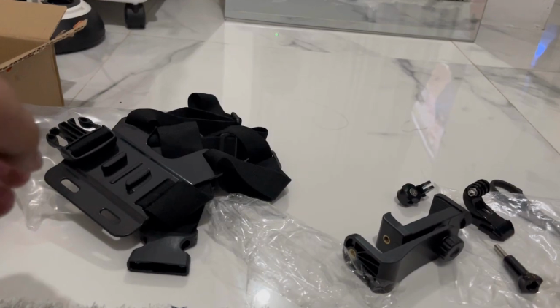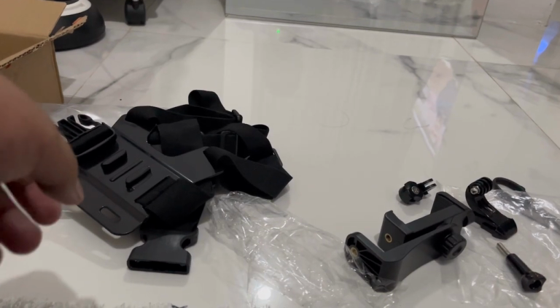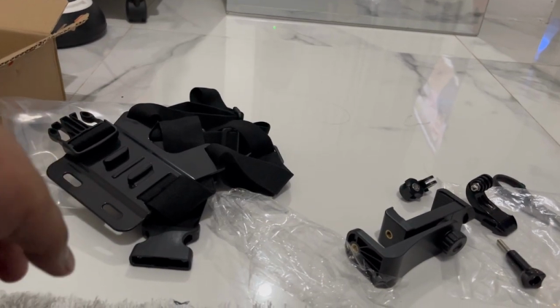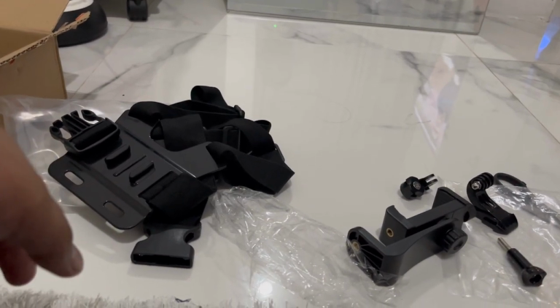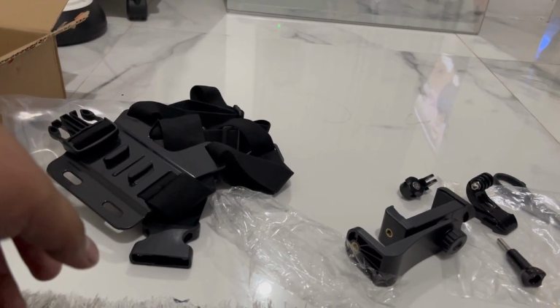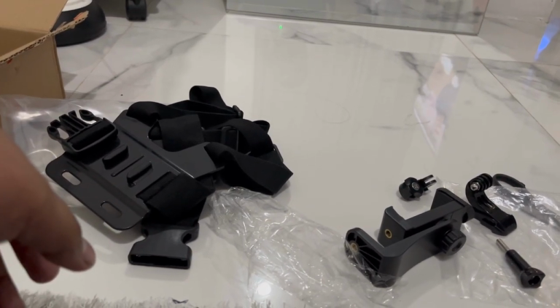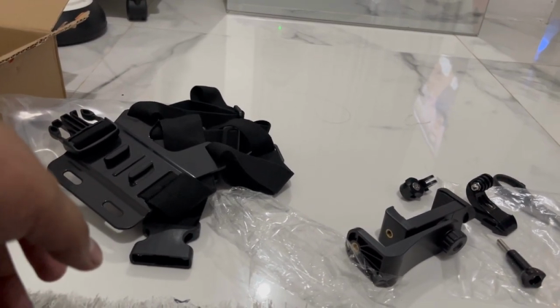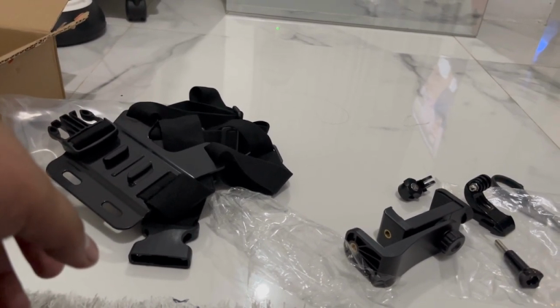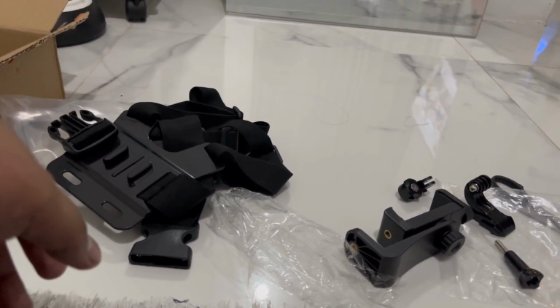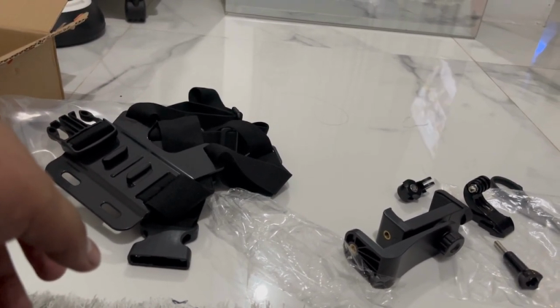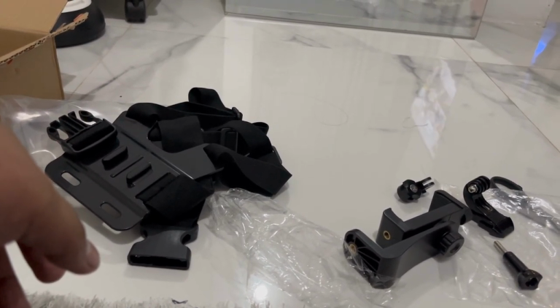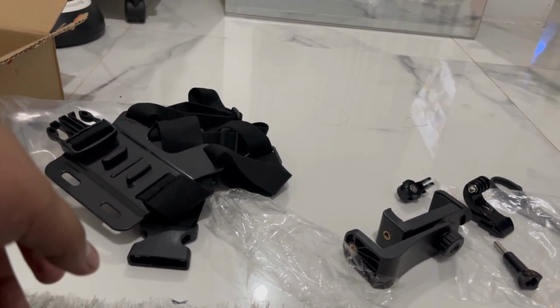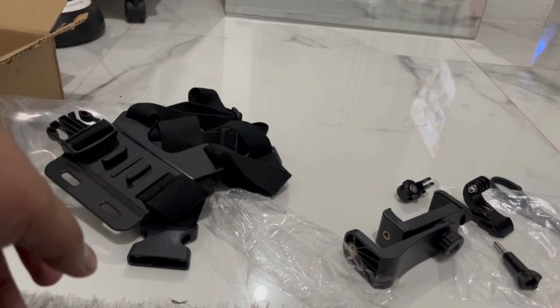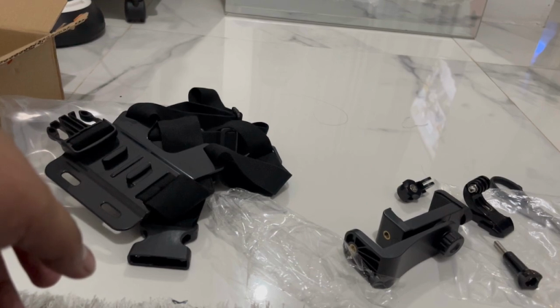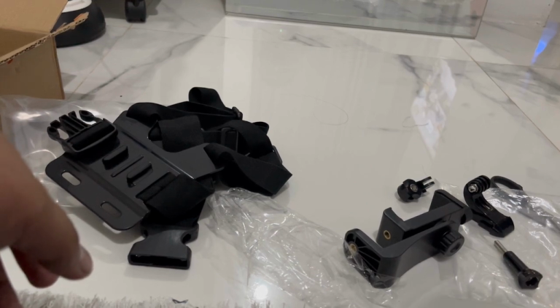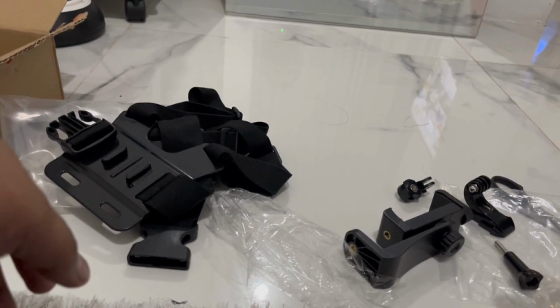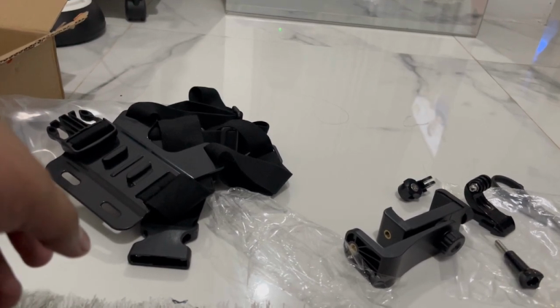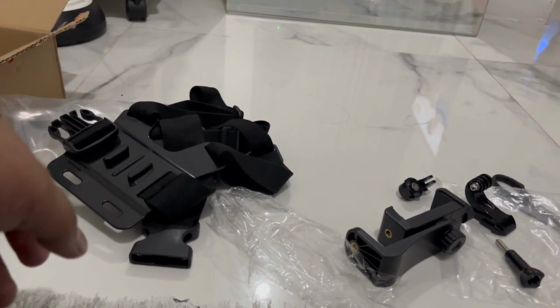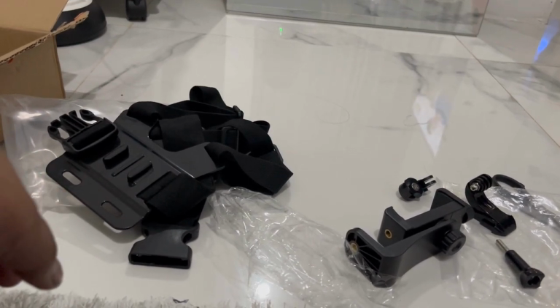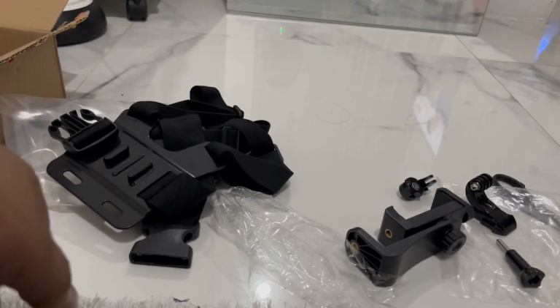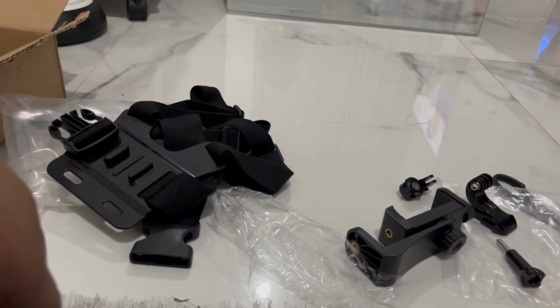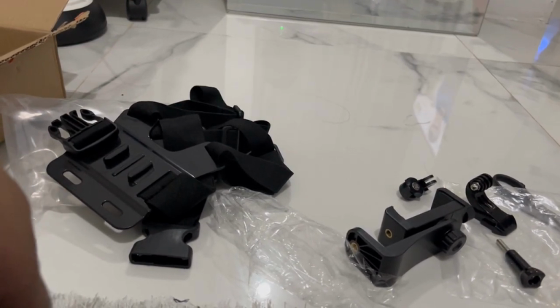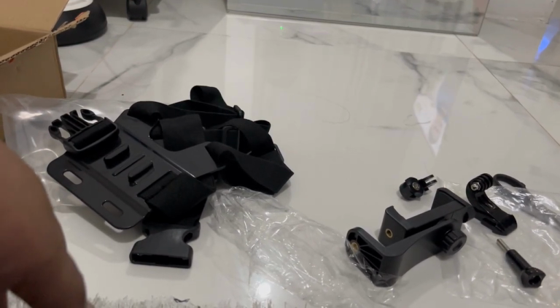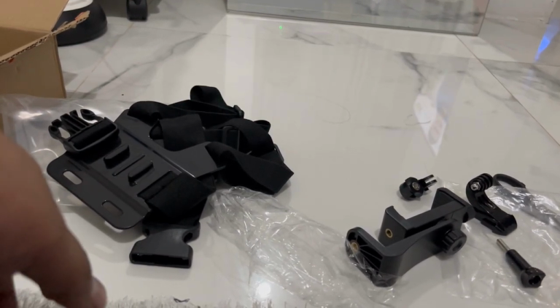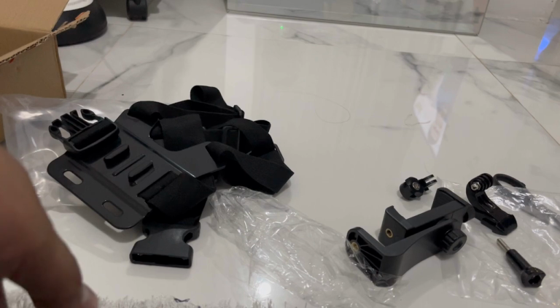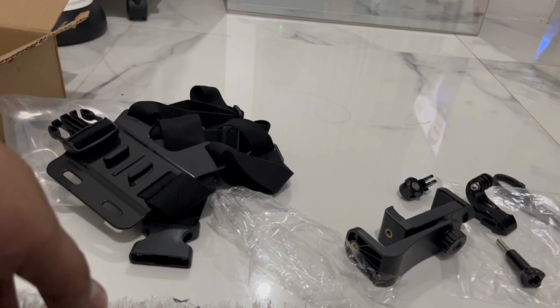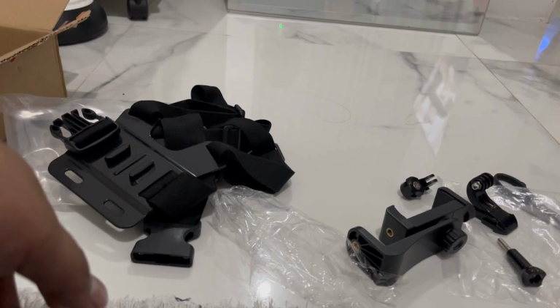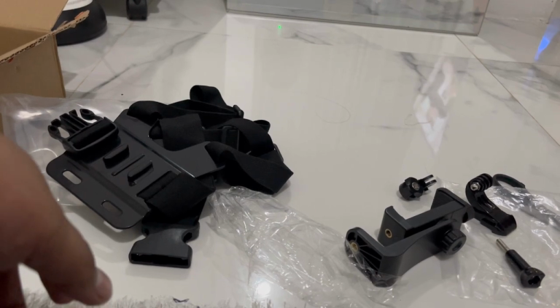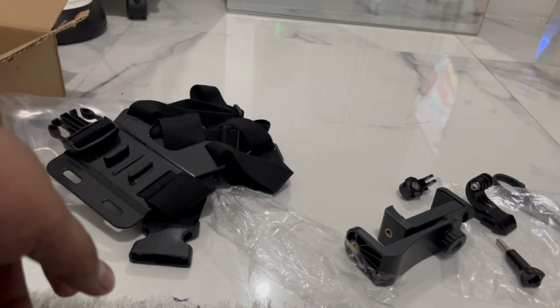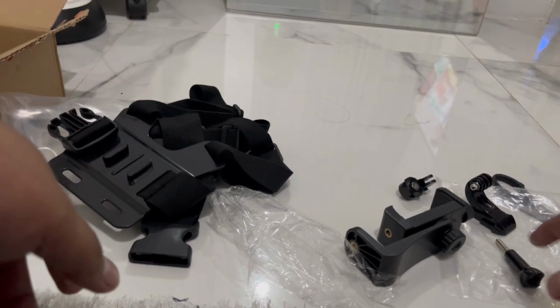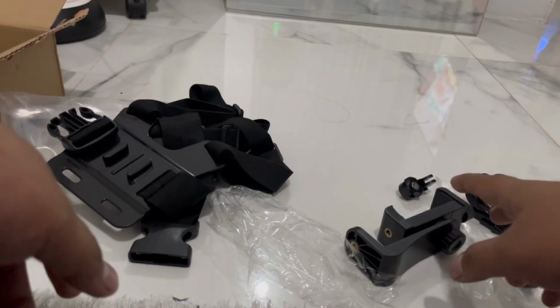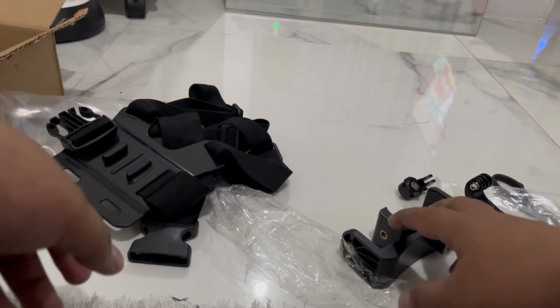Assalamualaikum warahmatullahi wabarakatuh. Kembali lagi di channel saya. Dan kali ini saya akan merakit ya guys. Setelah video unboxing di awal tadi, sekarang kita akan mencoba merakit.